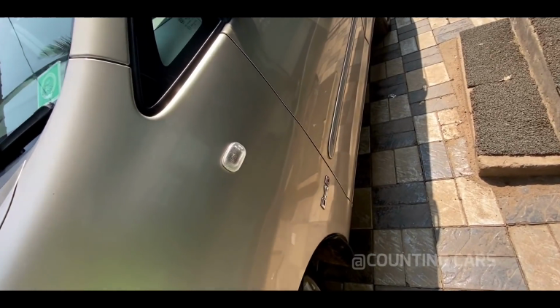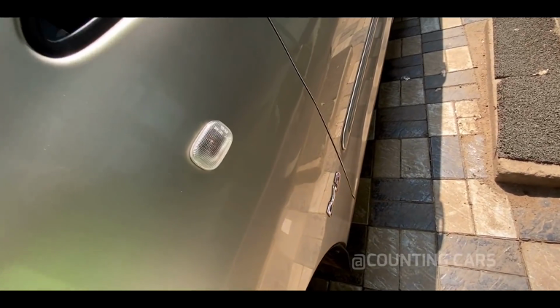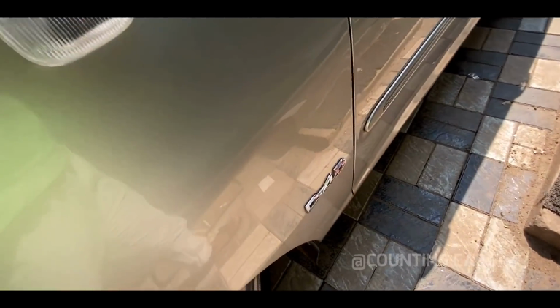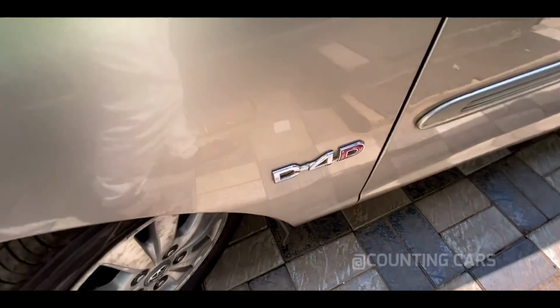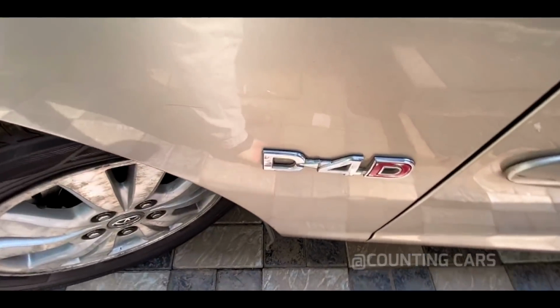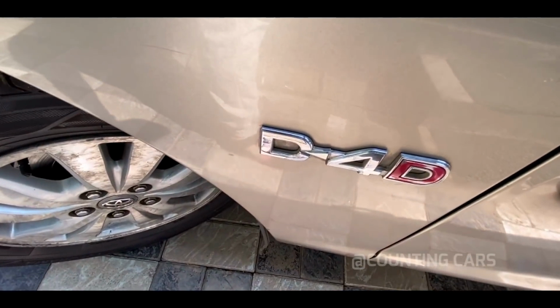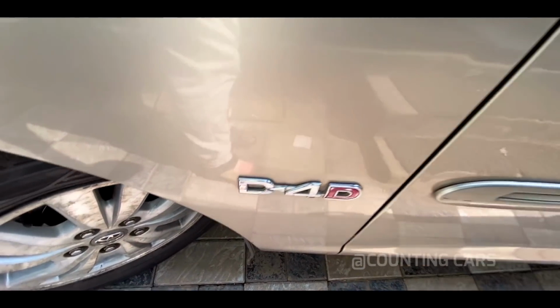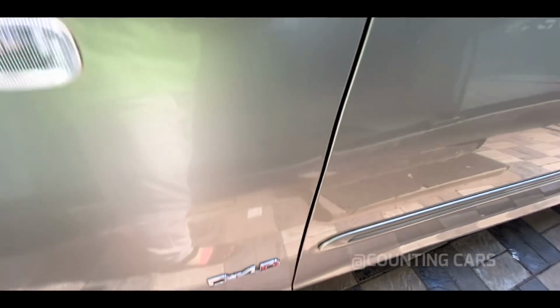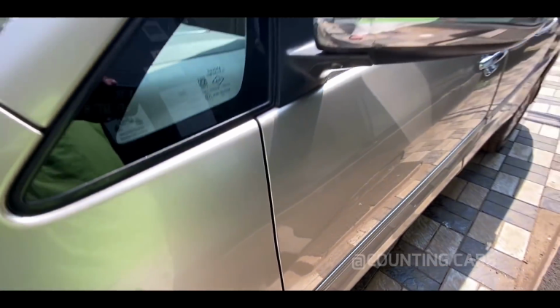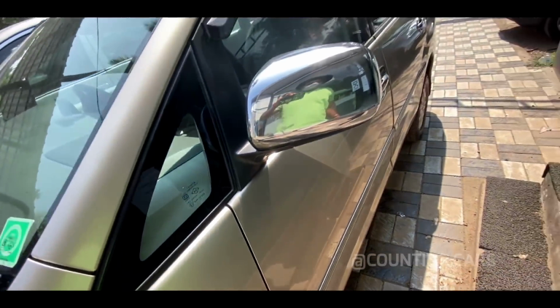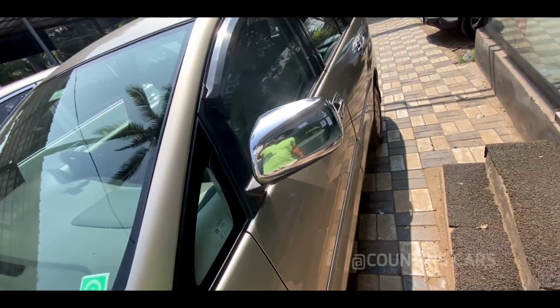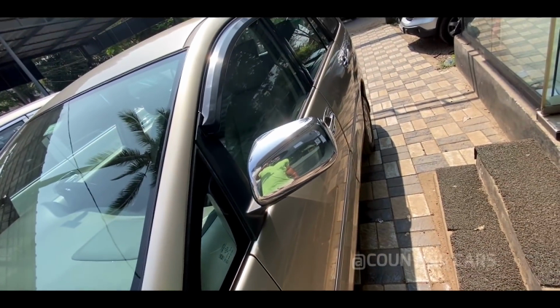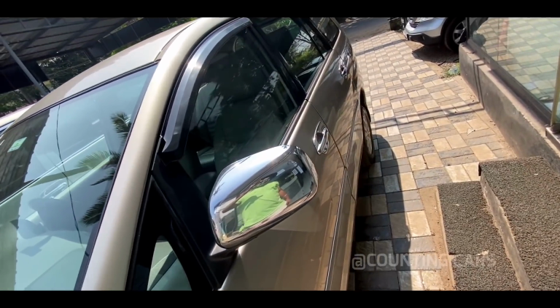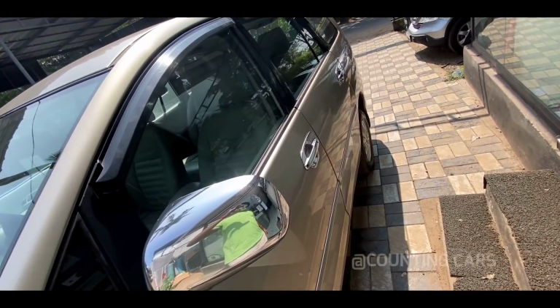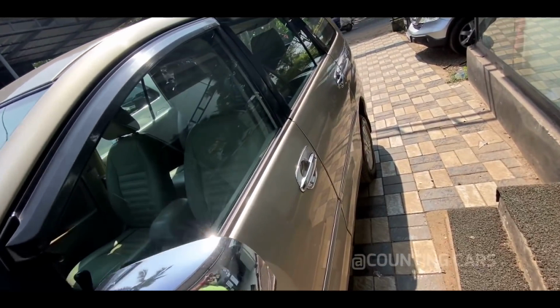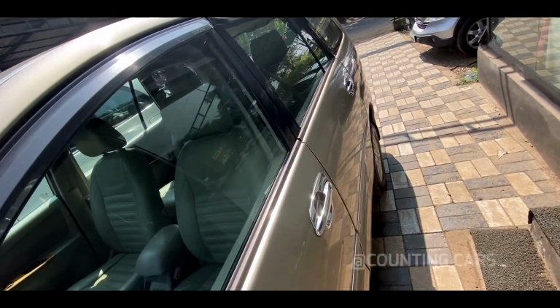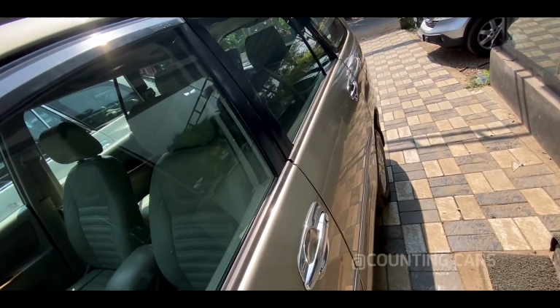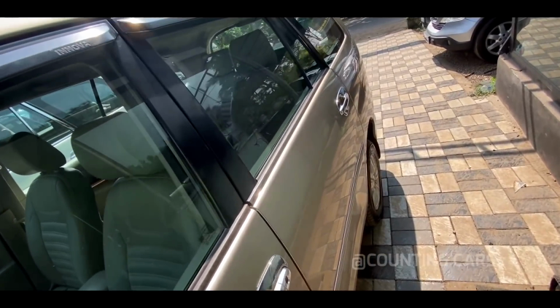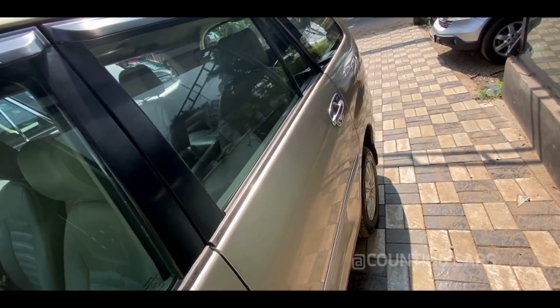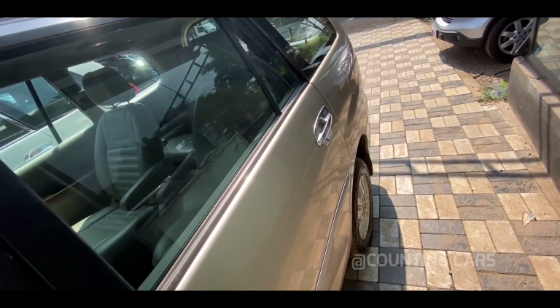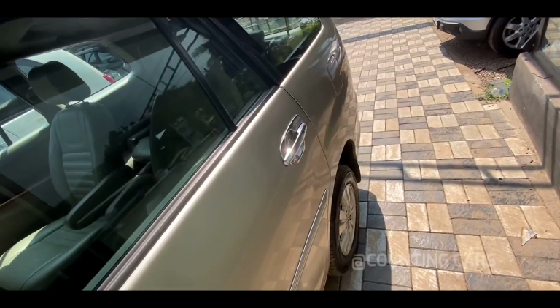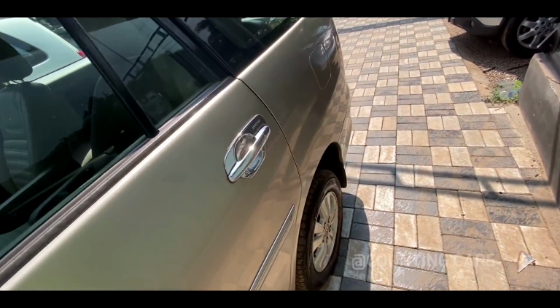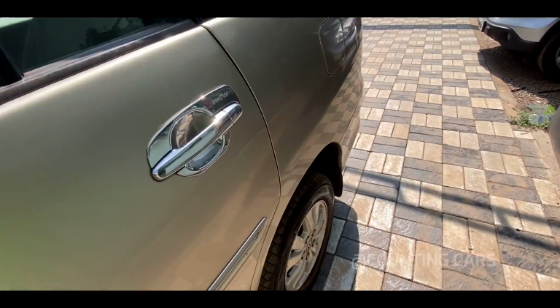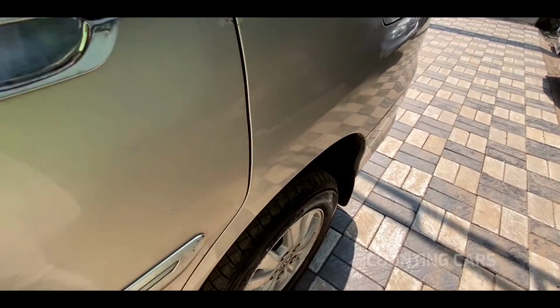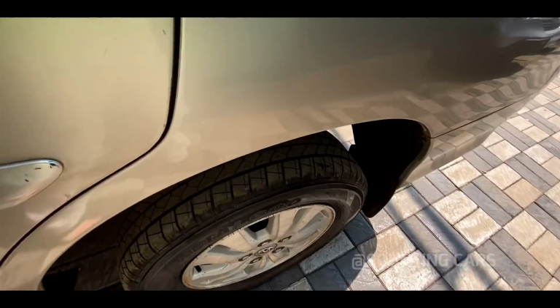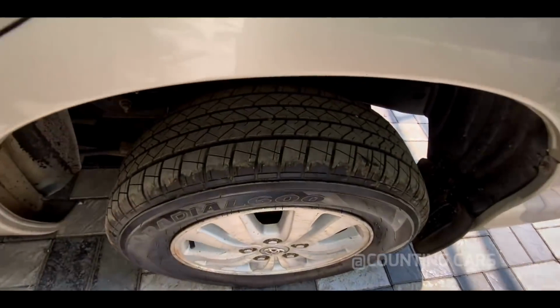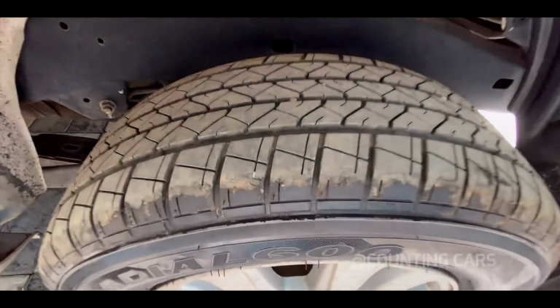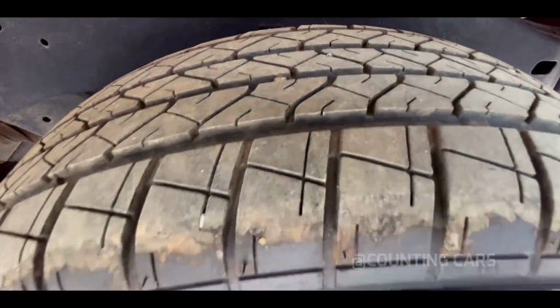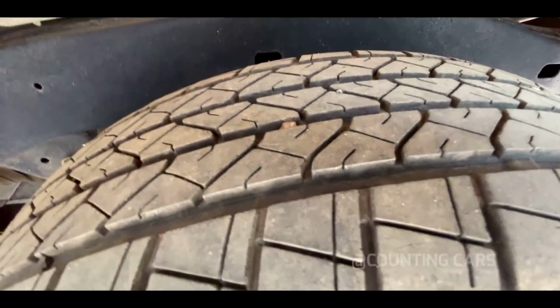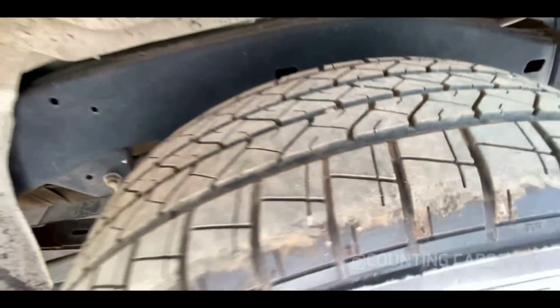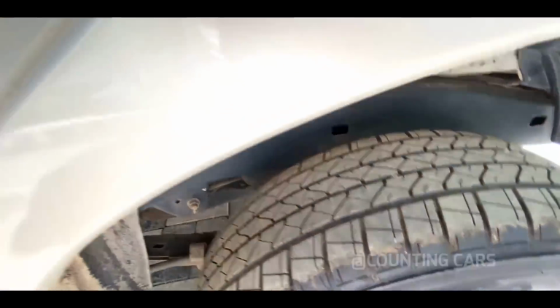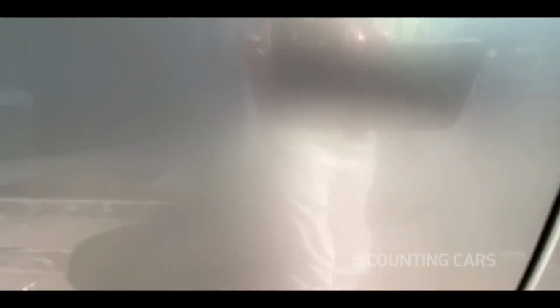We have D4D technology with badging. We also have mirrors — that is chrome-trimmed. The door handle is chrome-finish. This is the badging. The rear tires are very good.